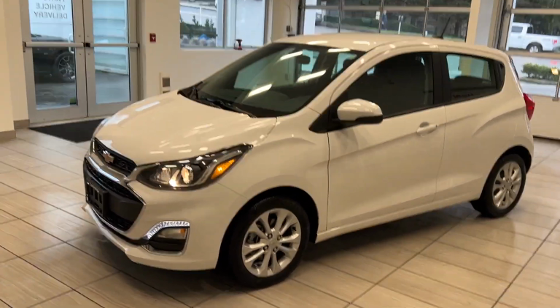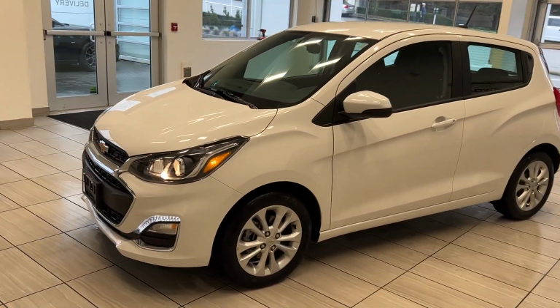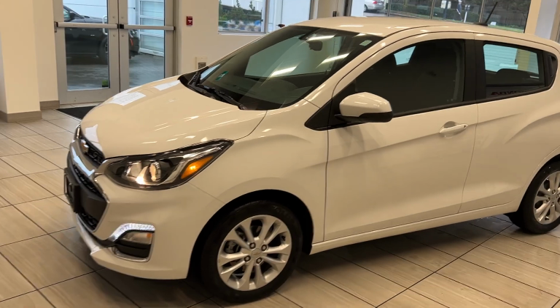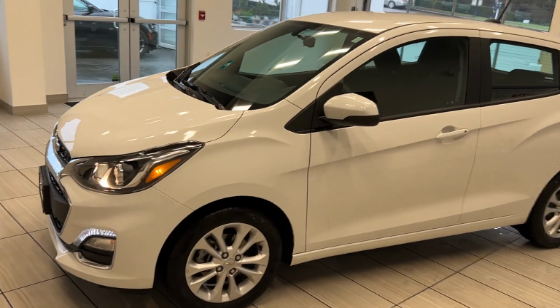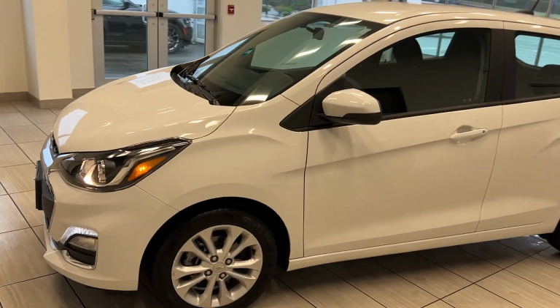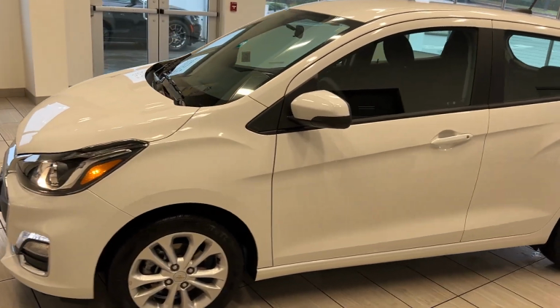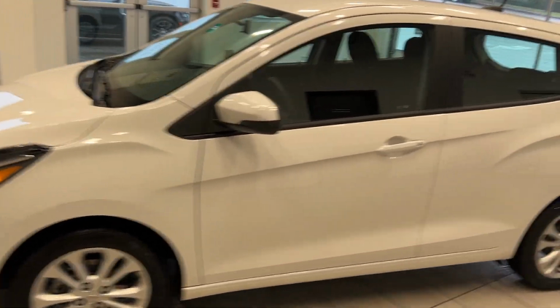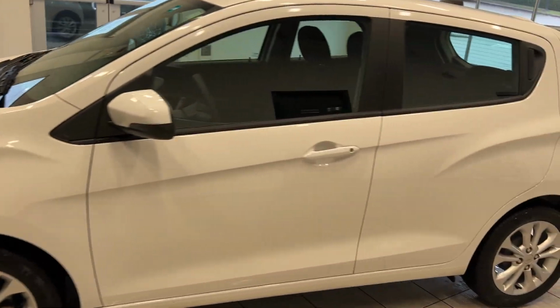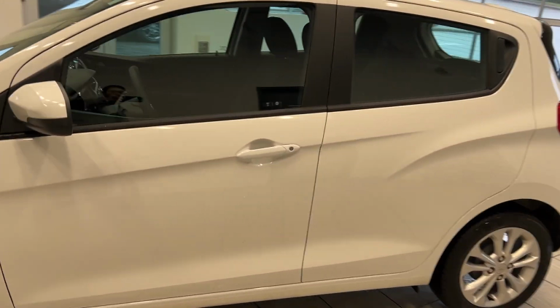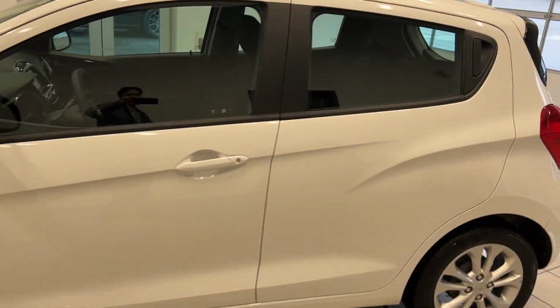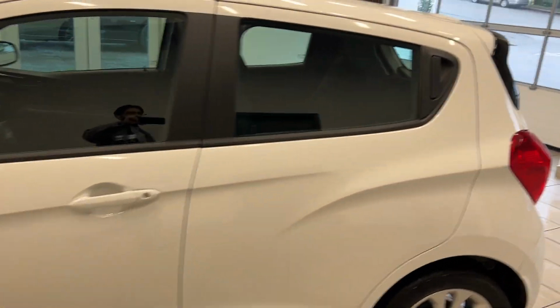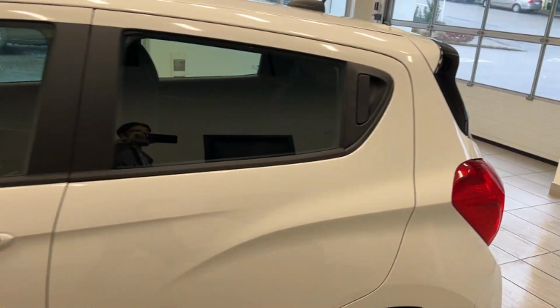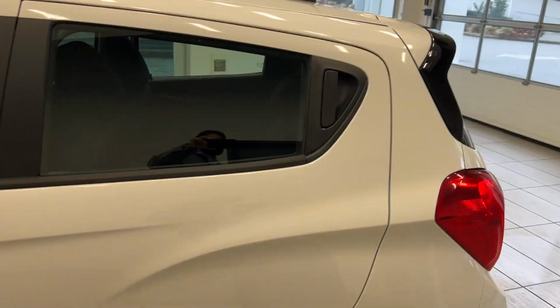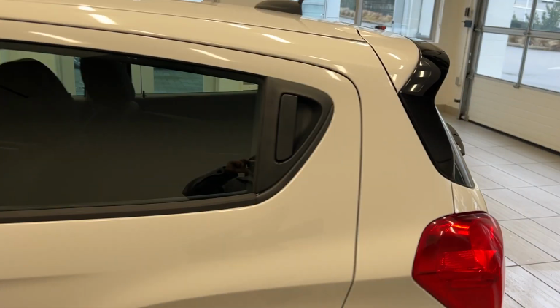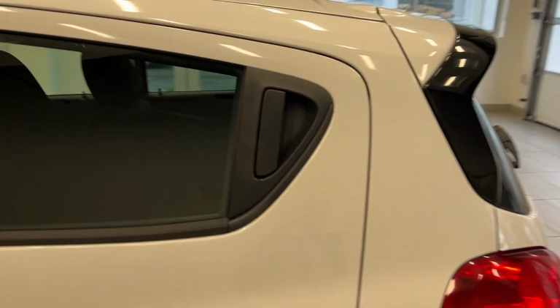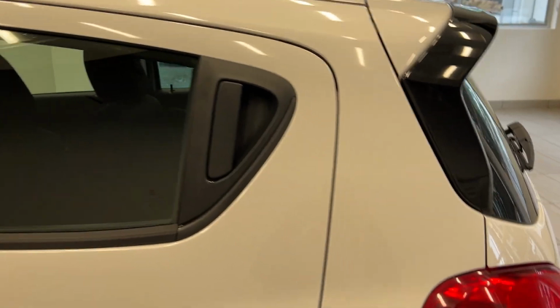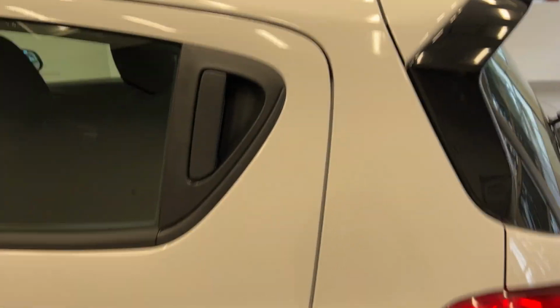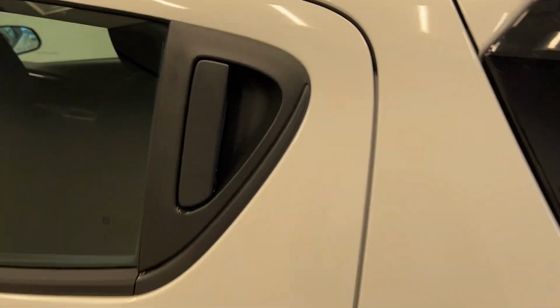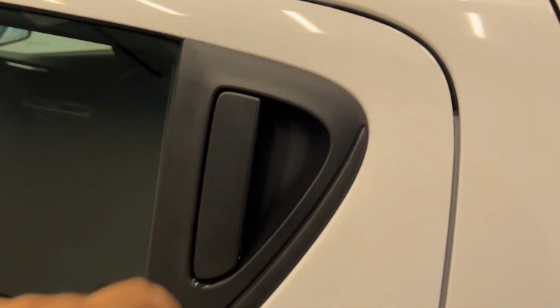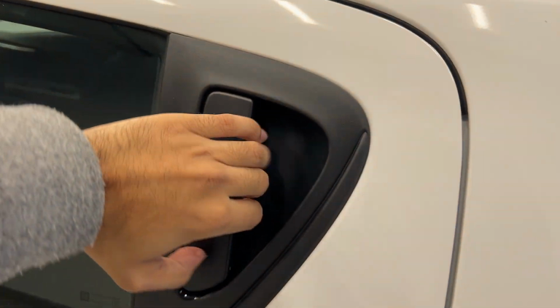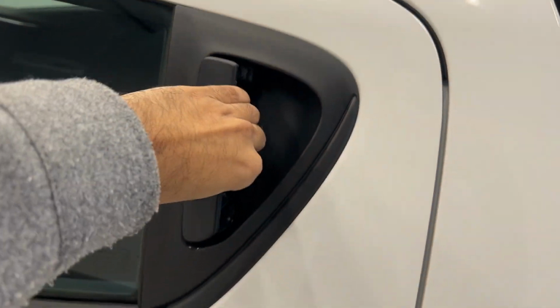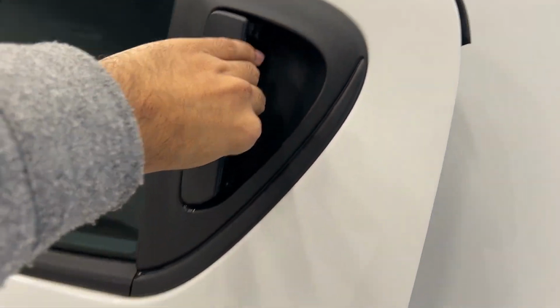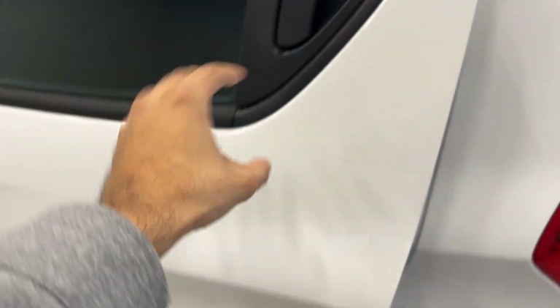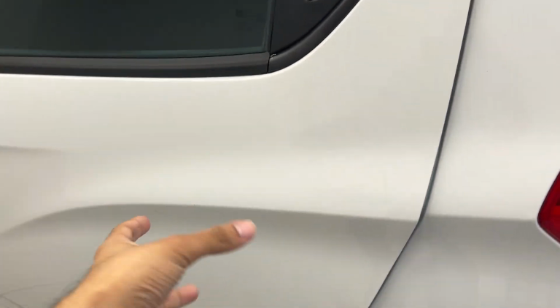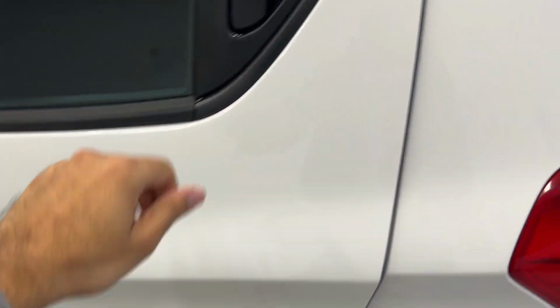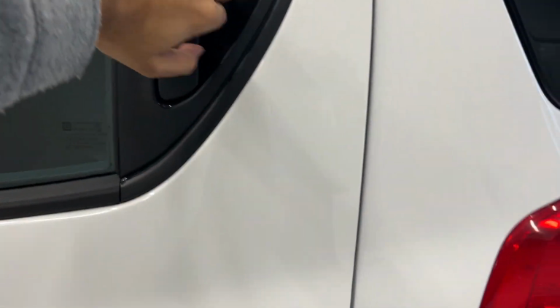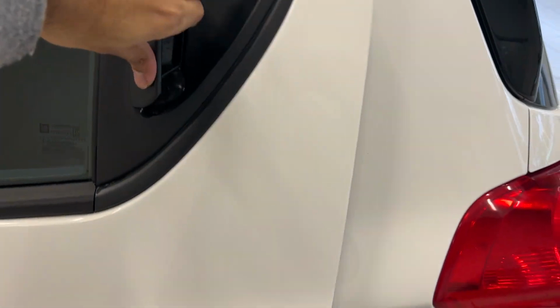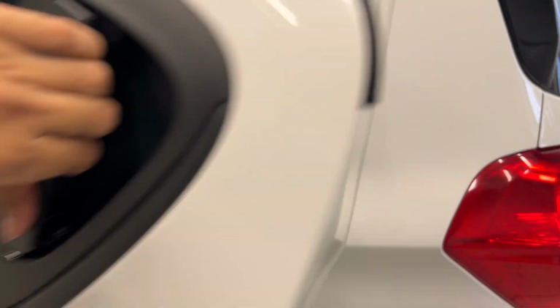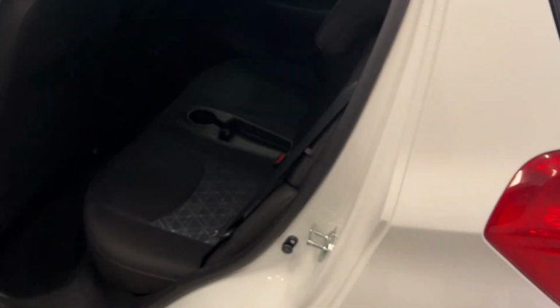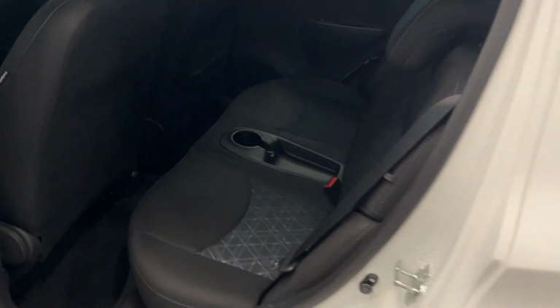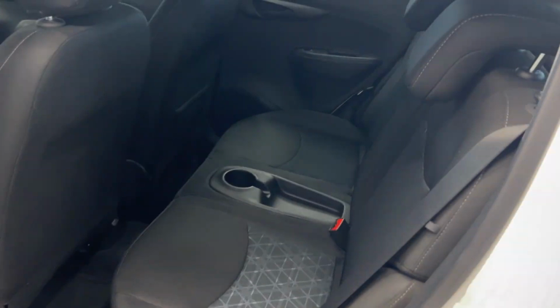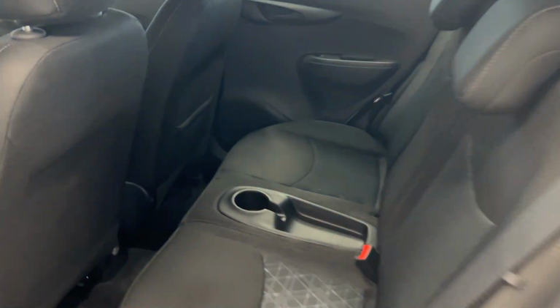I call it a compact hatchback — that would be the best term for it. What's really cool about this is that the door handles are actually on the top and not in the middle, so if you want to hop on in, it's super easy to do so.